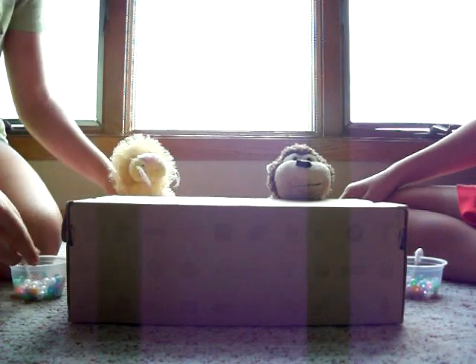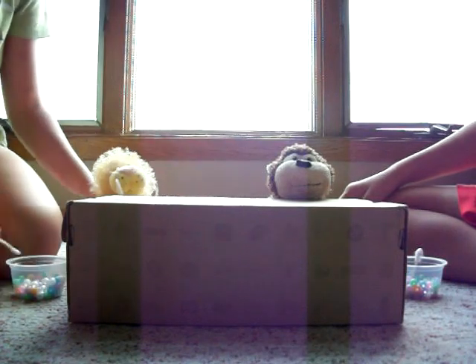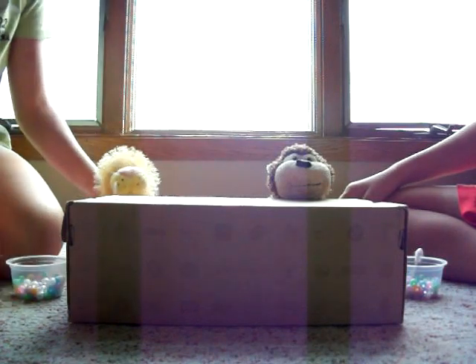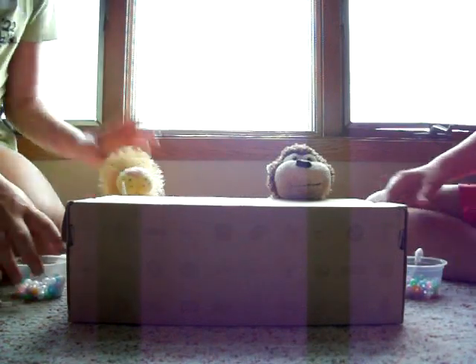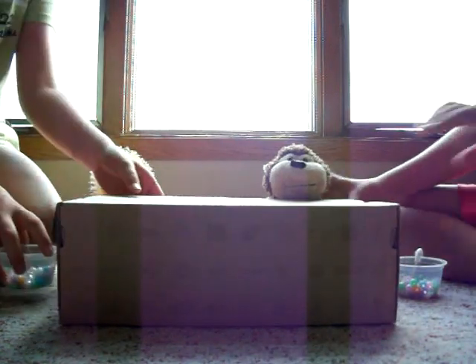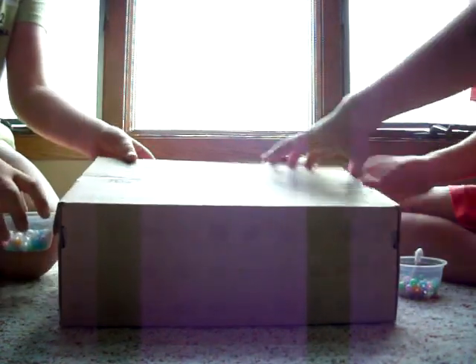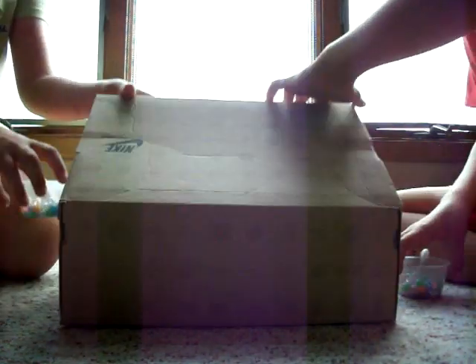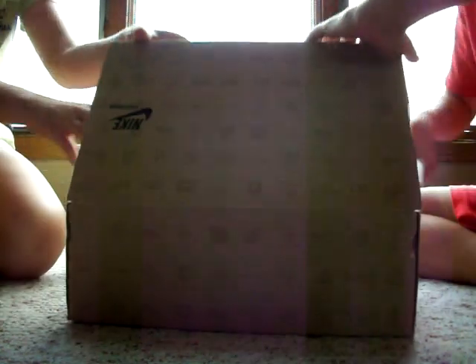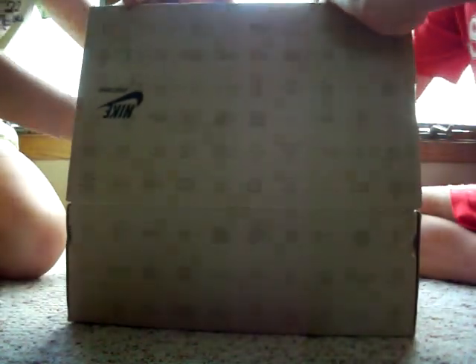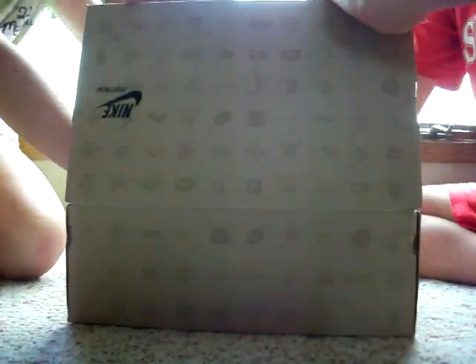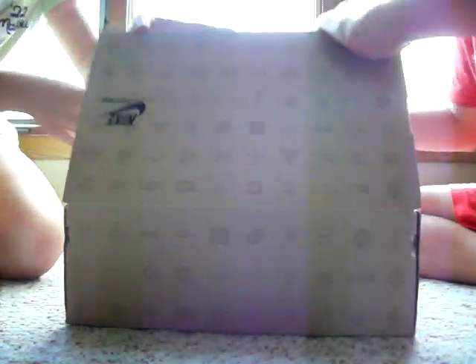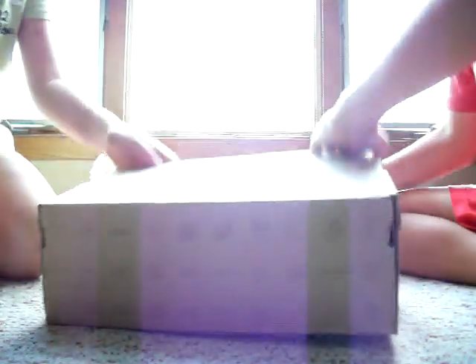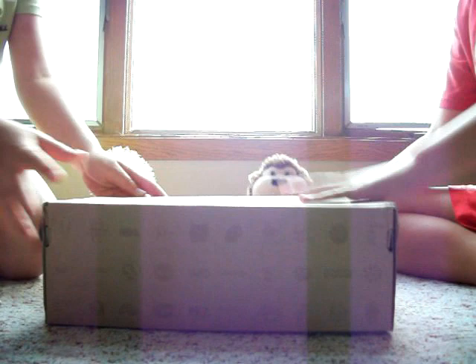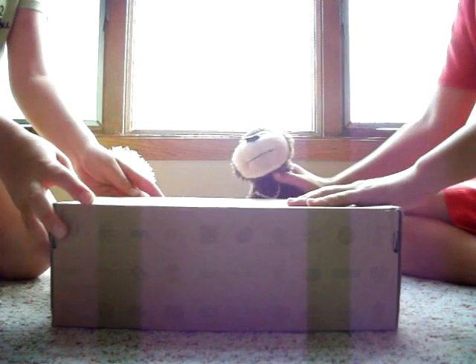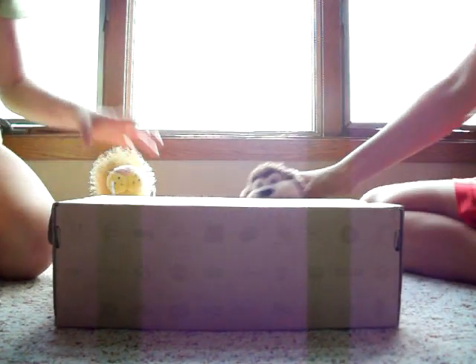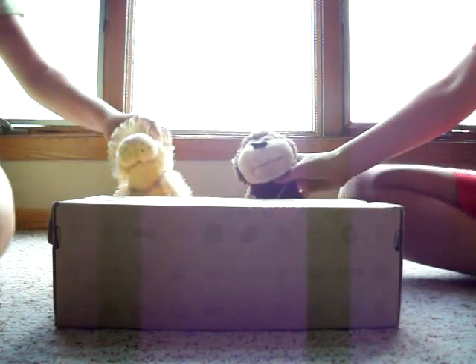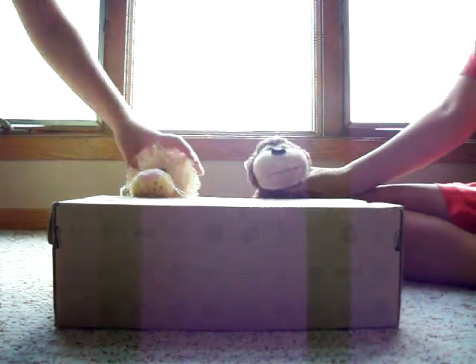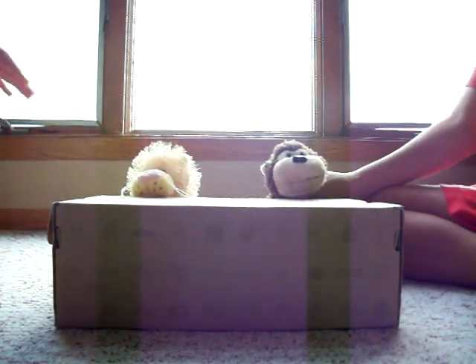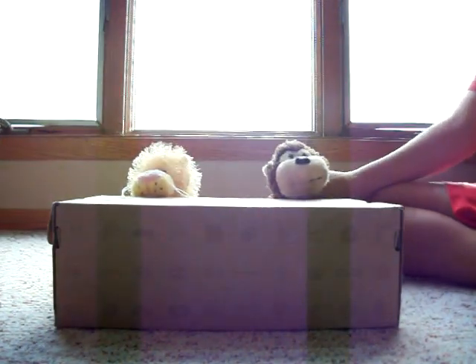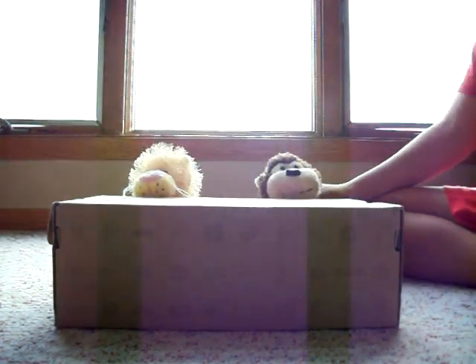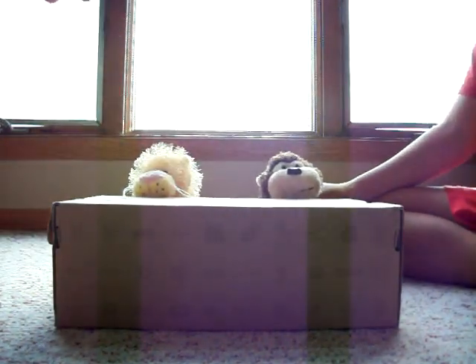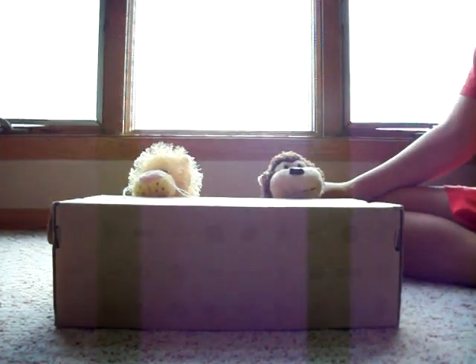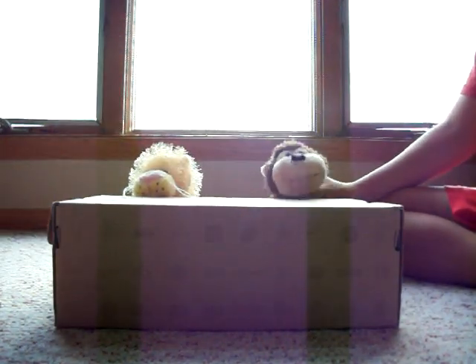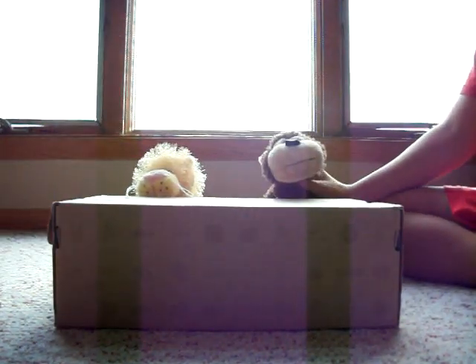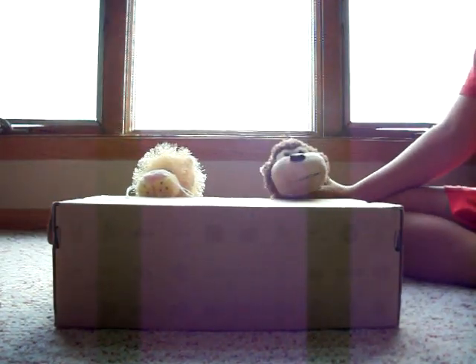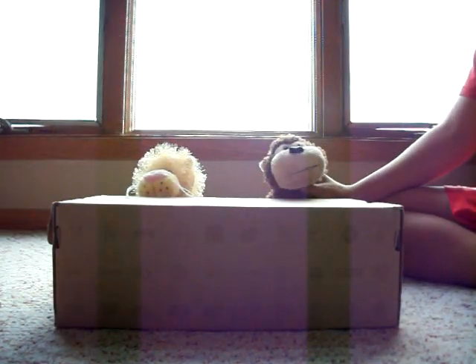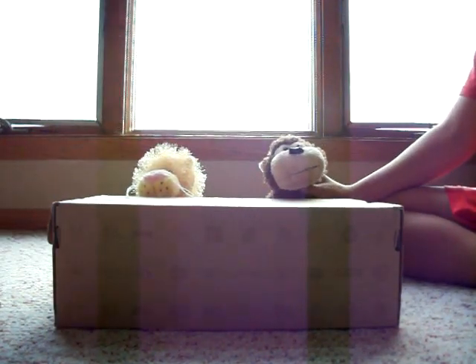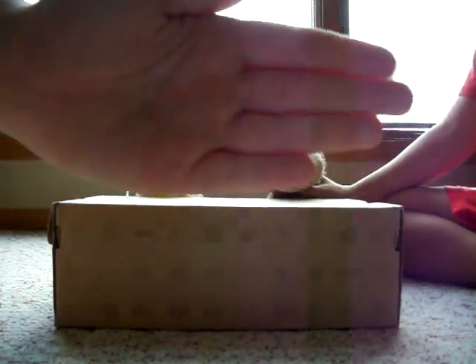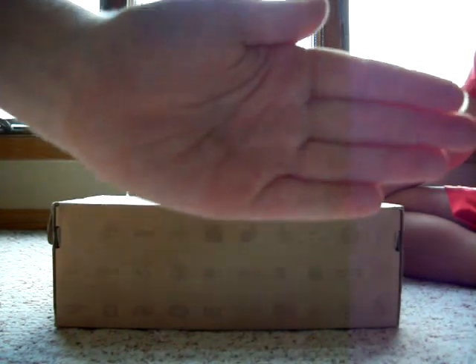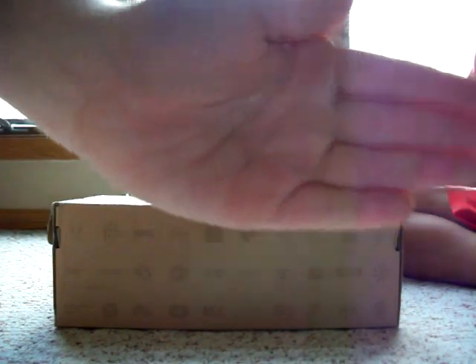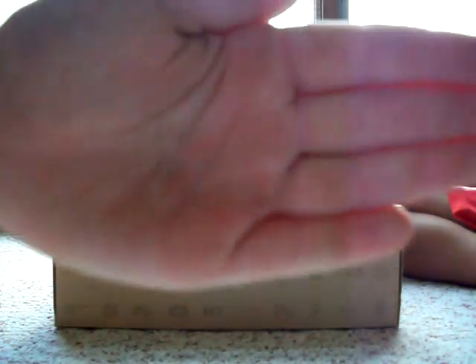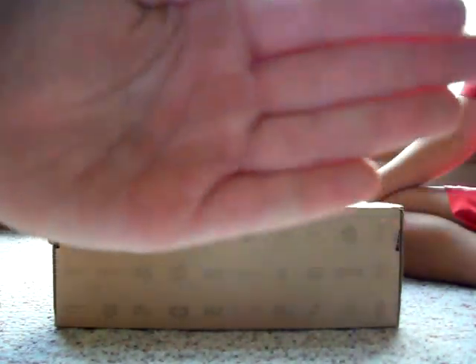Let's put them in the oven. Okay, like this. 45 minutes later.